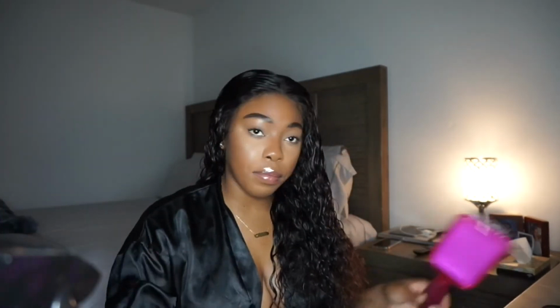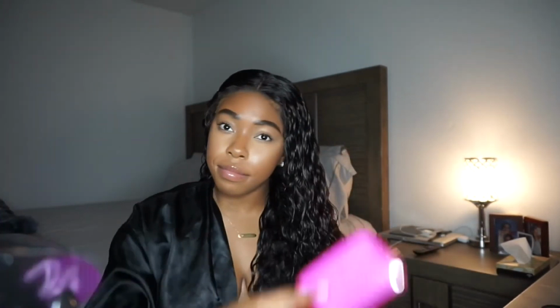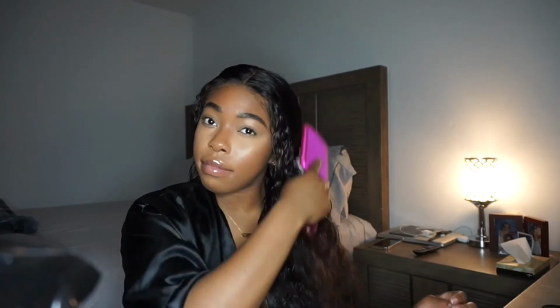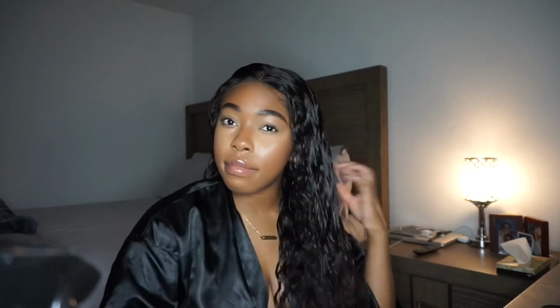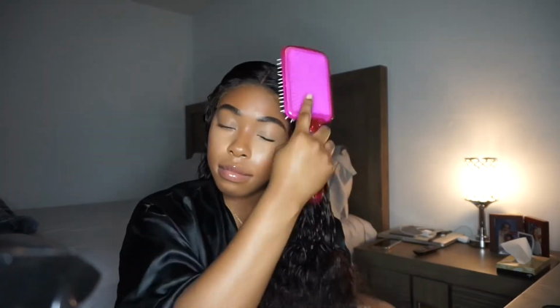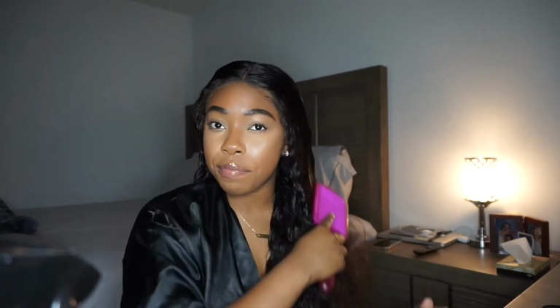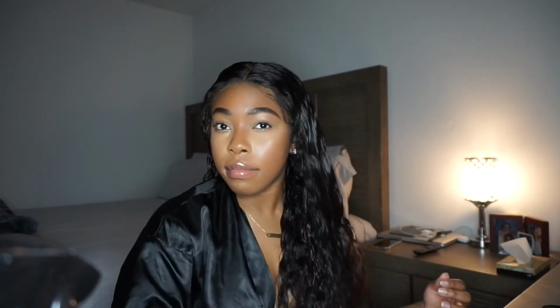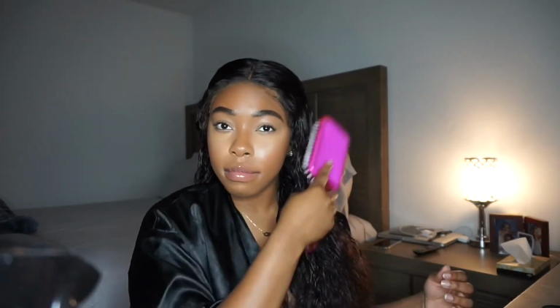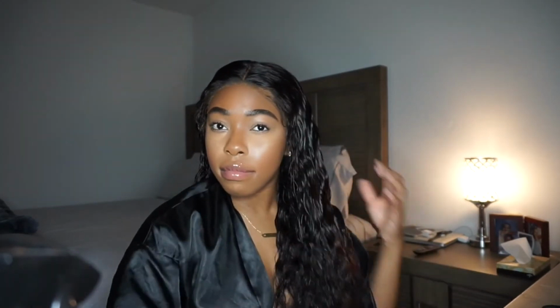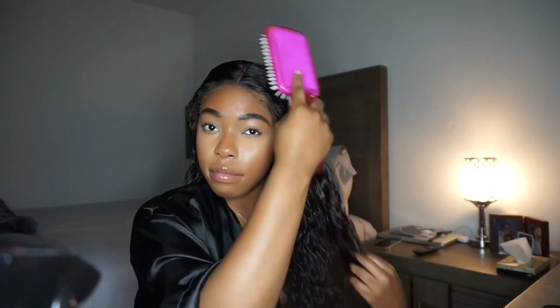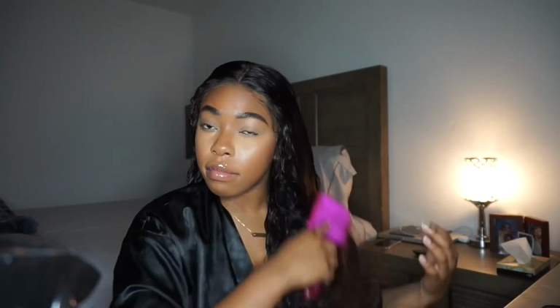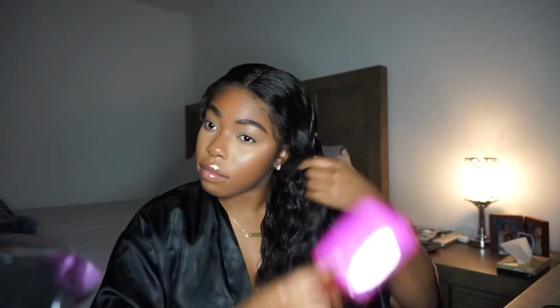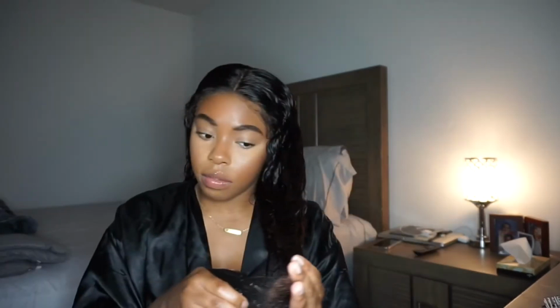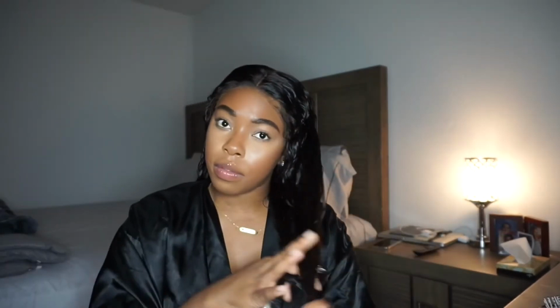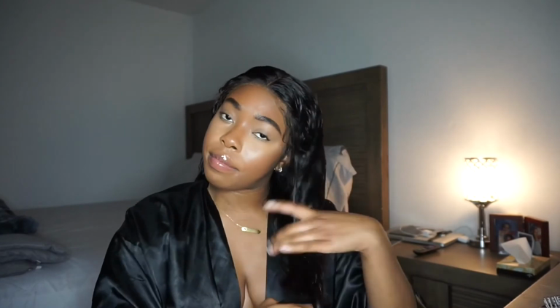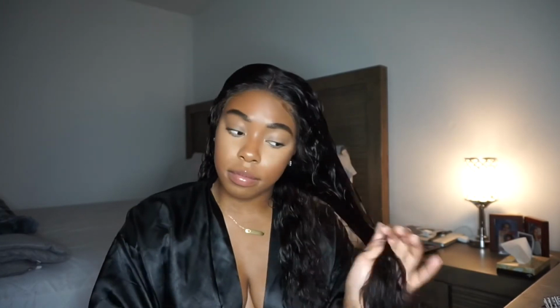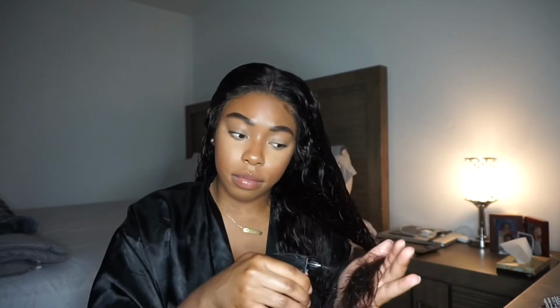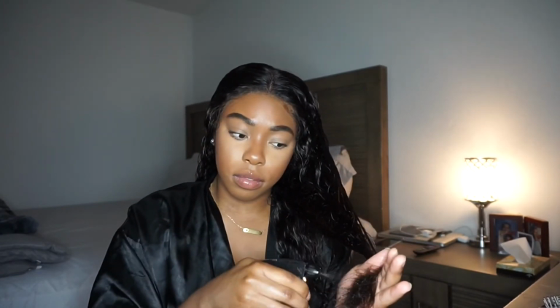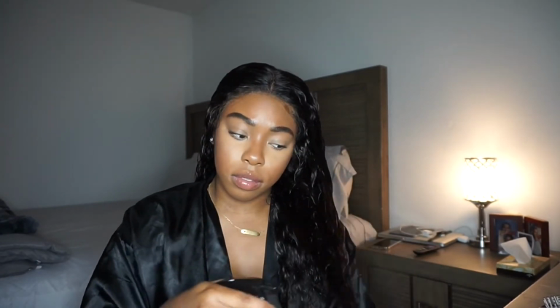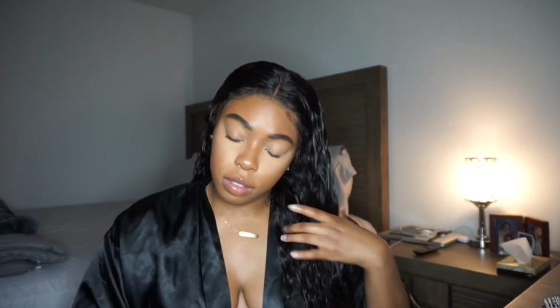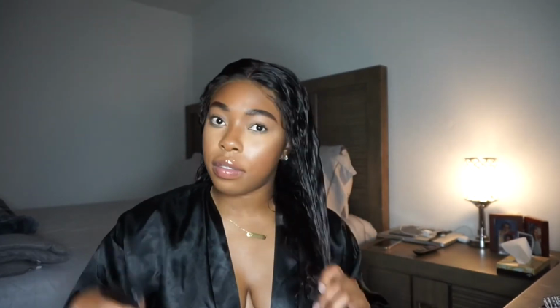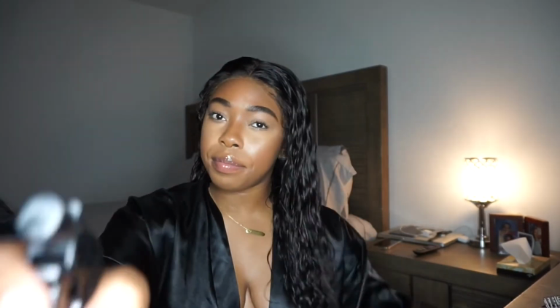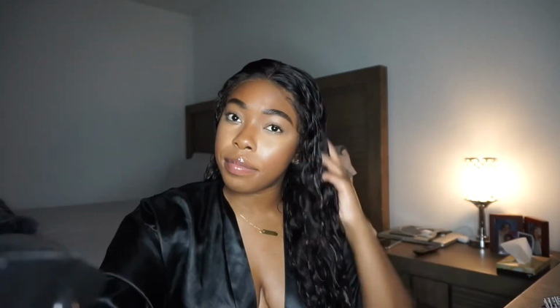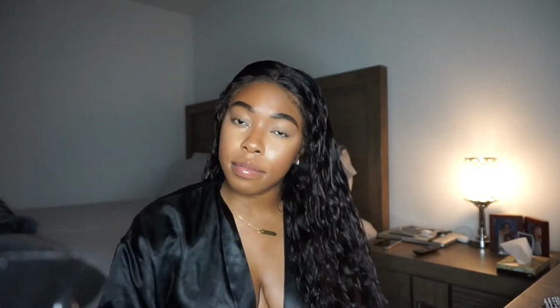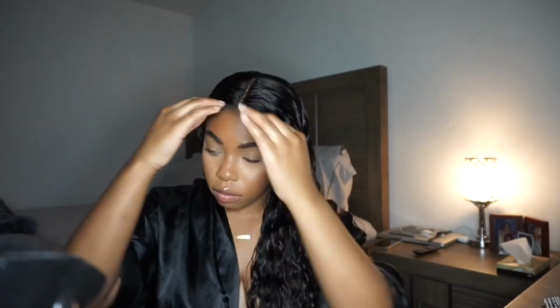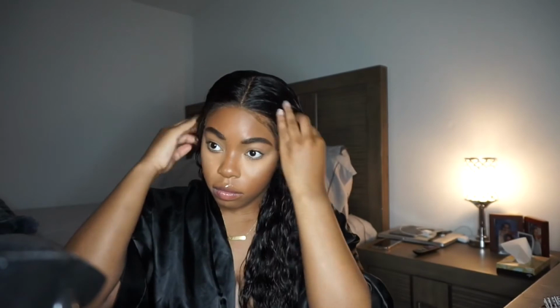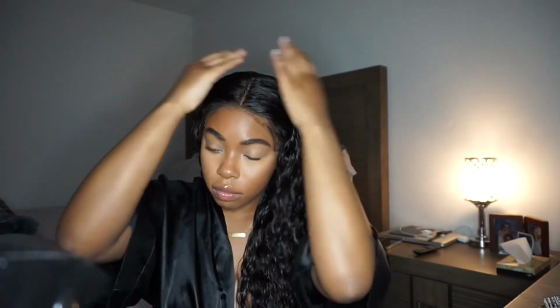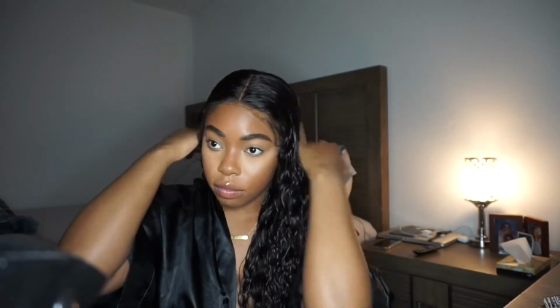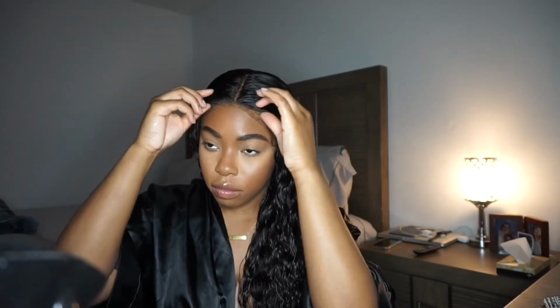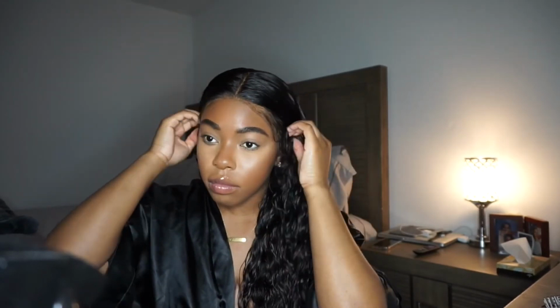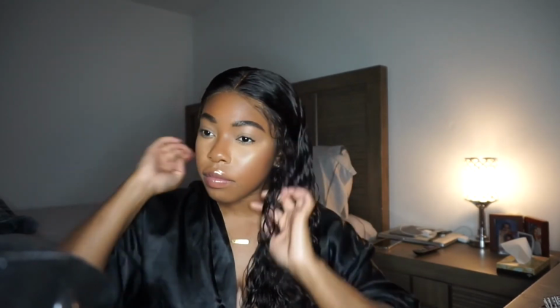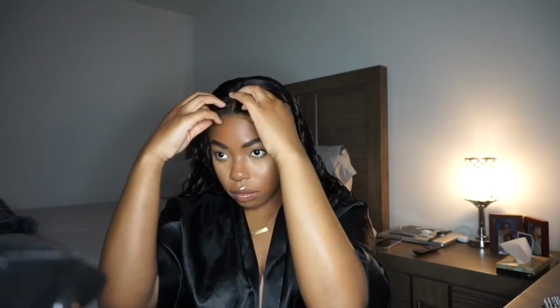Because it's starting to get into spring and summer is right around the corner, I don't need all that glue on my forehead. I just want to look cute and keep it simple, which is why I installed it this way.